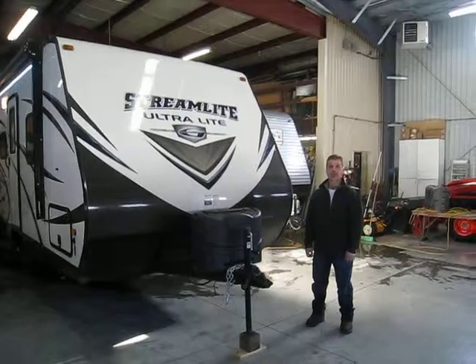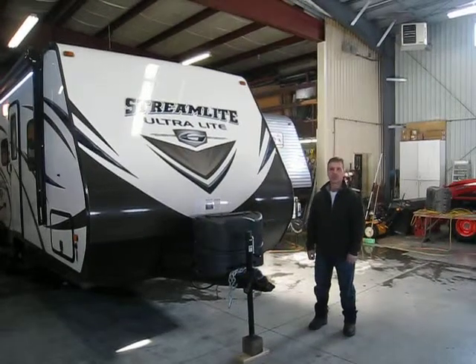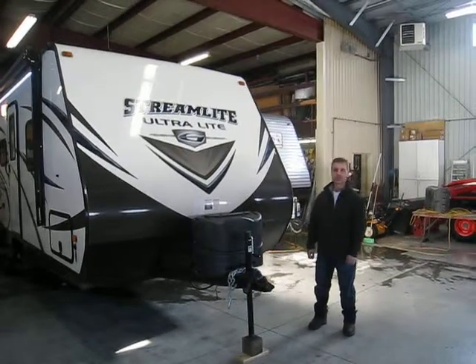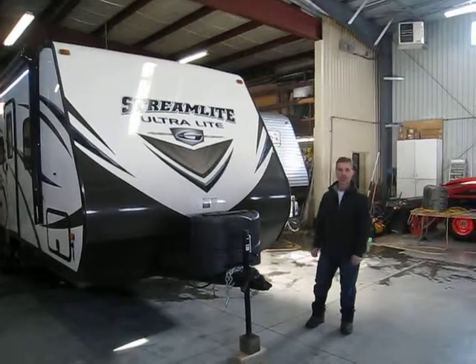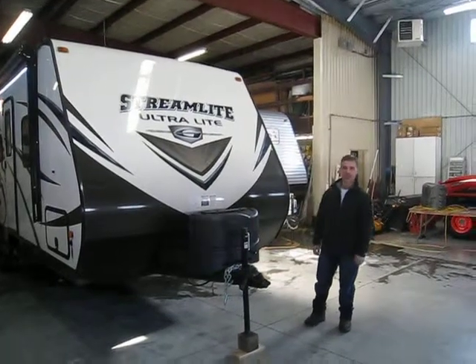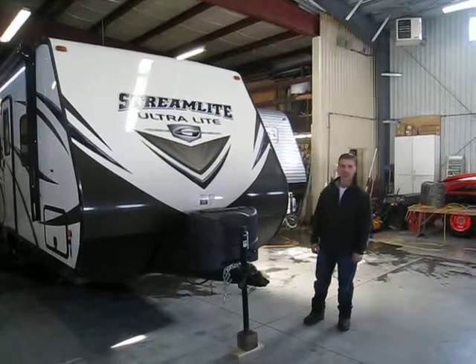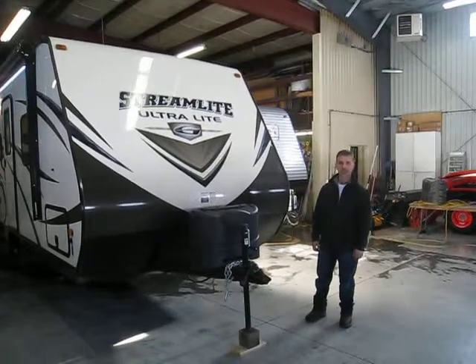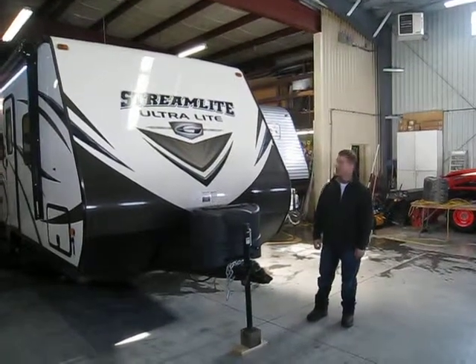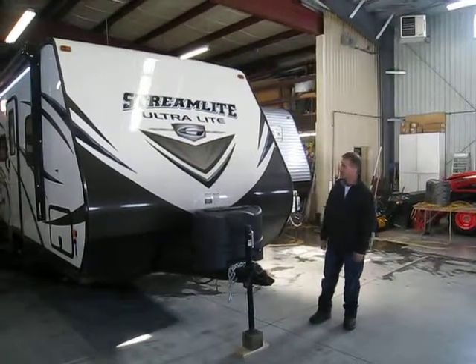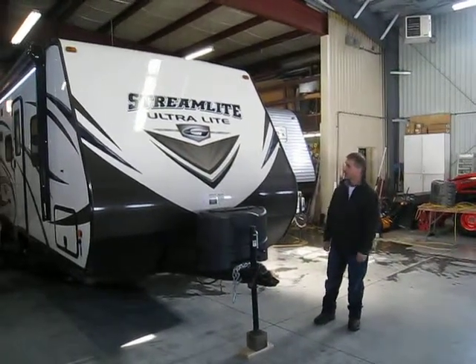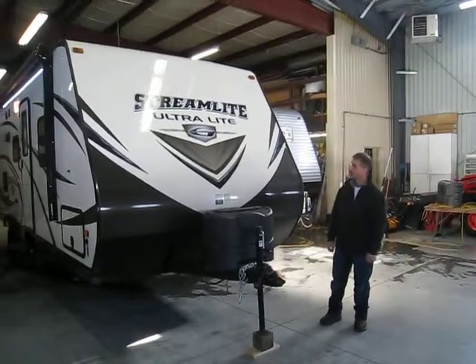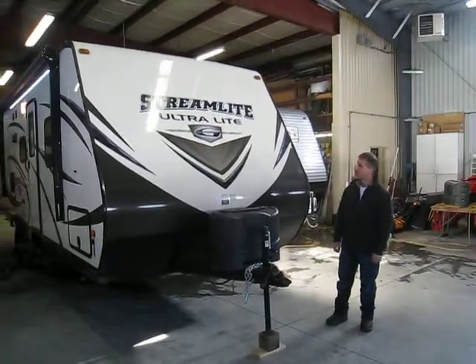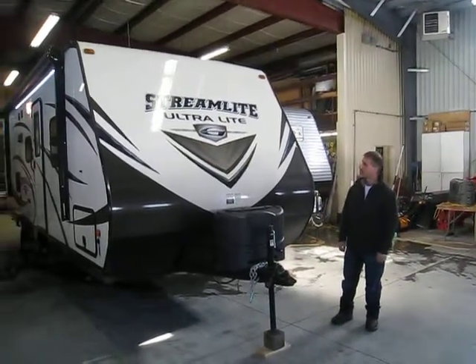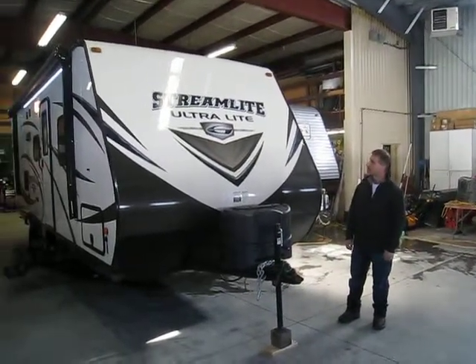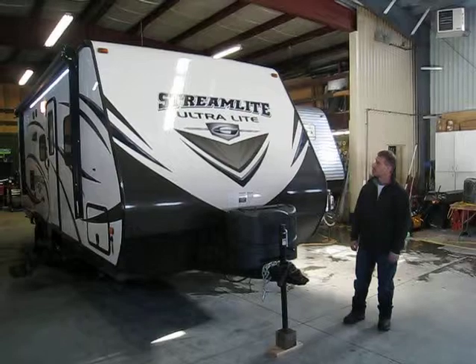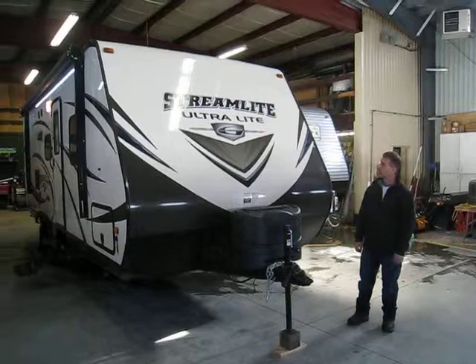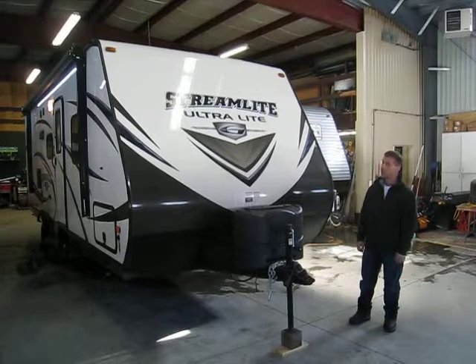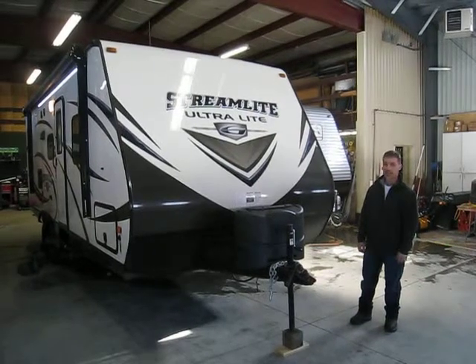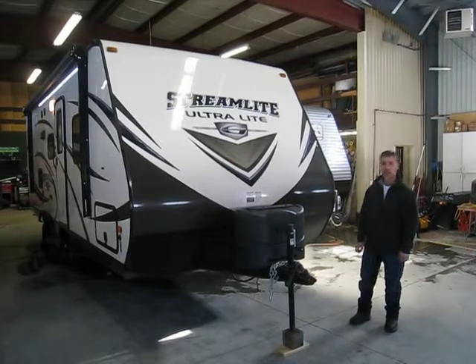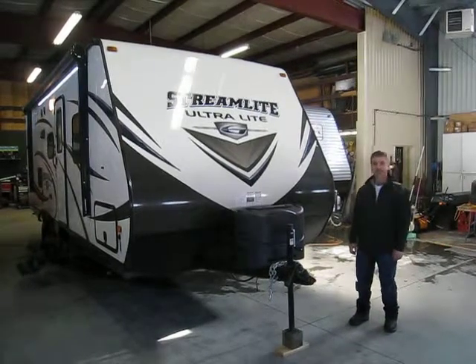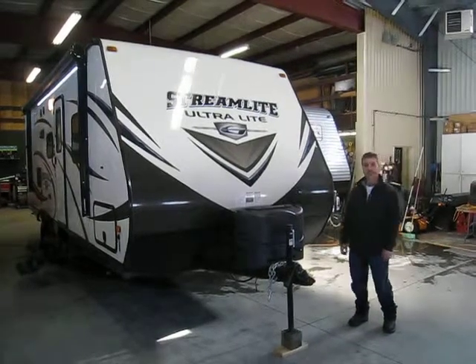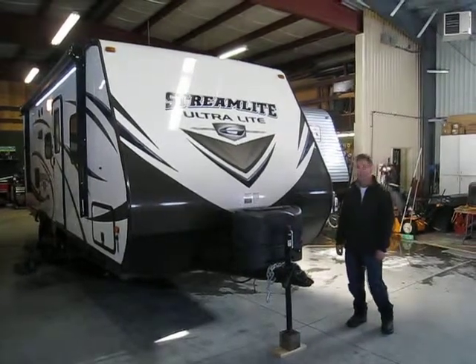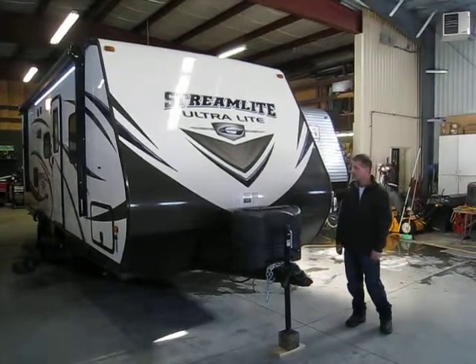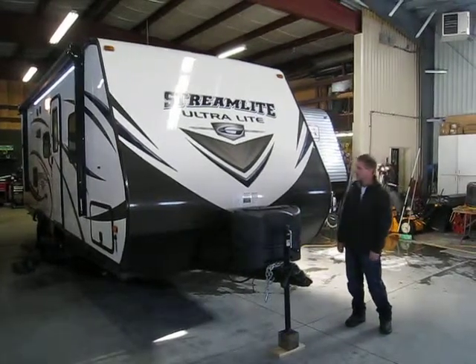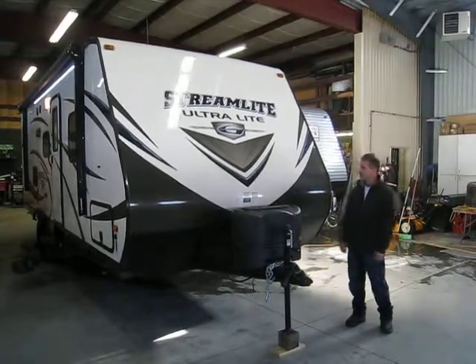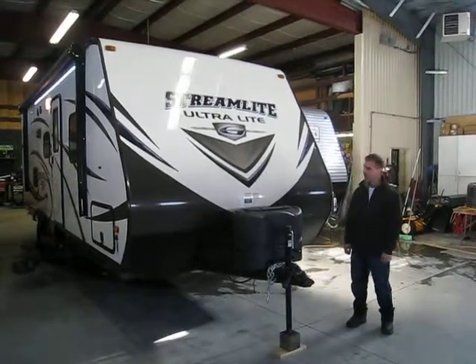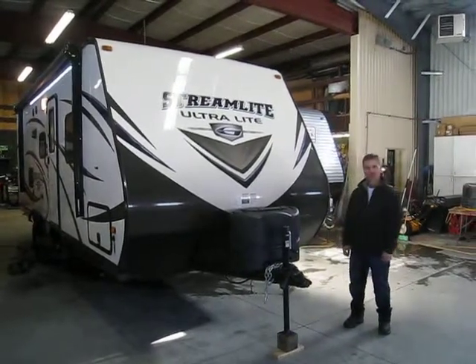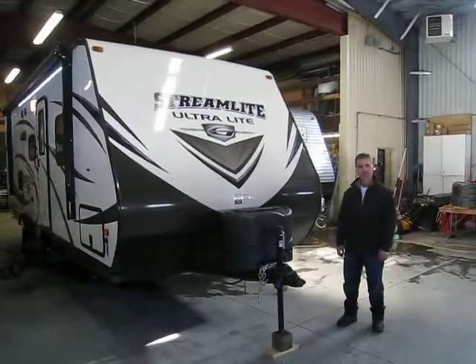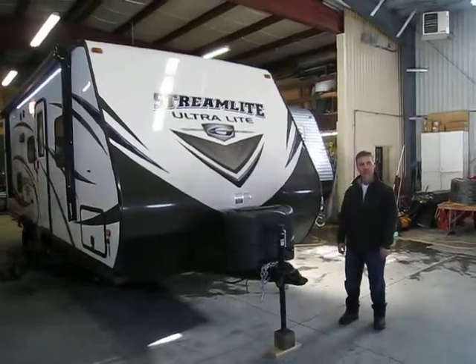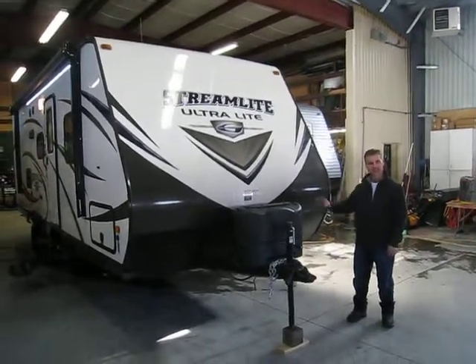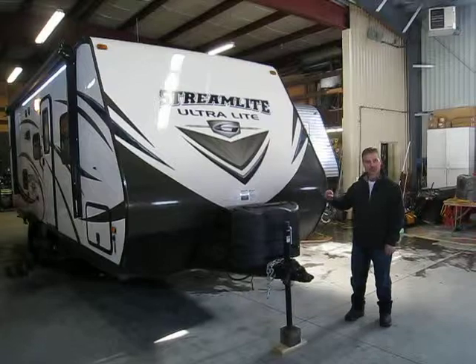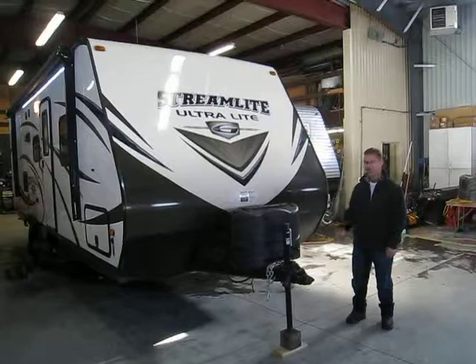Hi folks, Steve here at Bus Trailers. Today we're going to tour the GoldSweep Streamlight Ultralight 25BHS — a very interesting floor plan. We'll take a look in a moment.